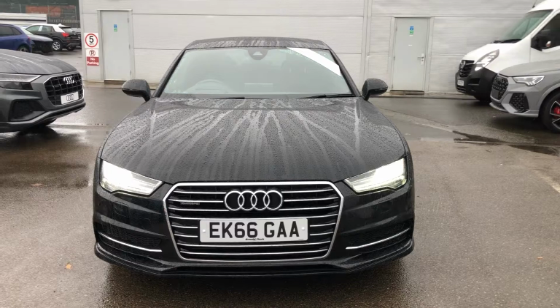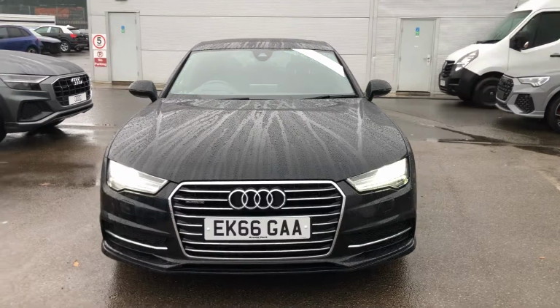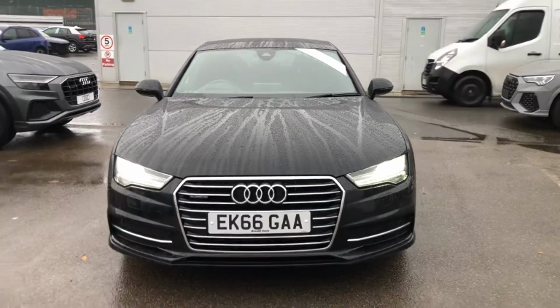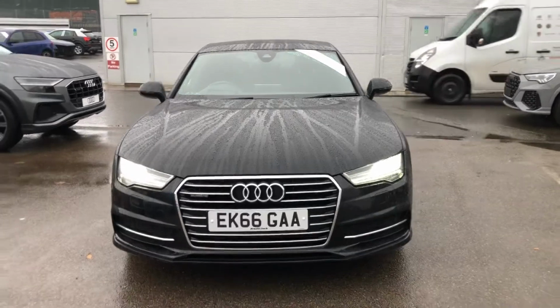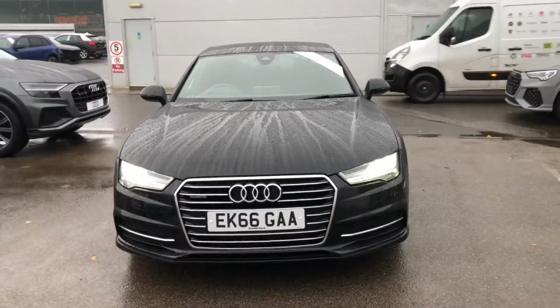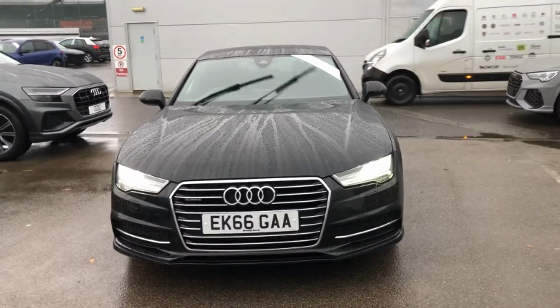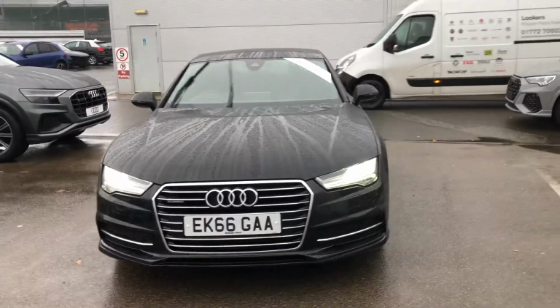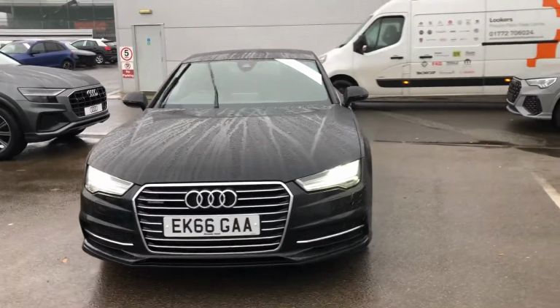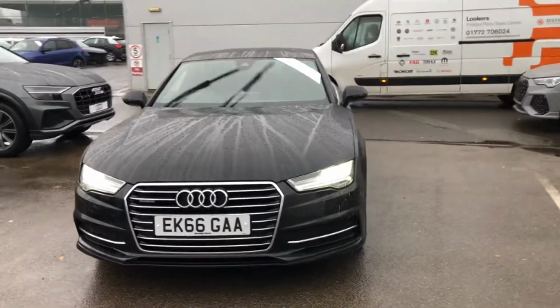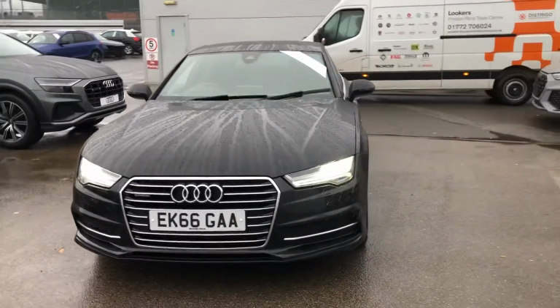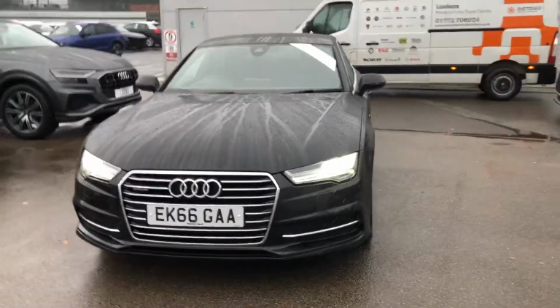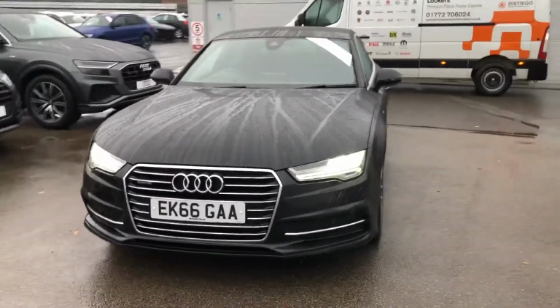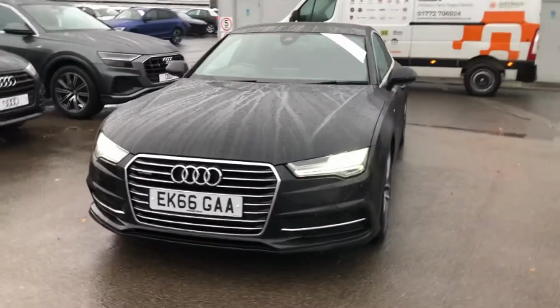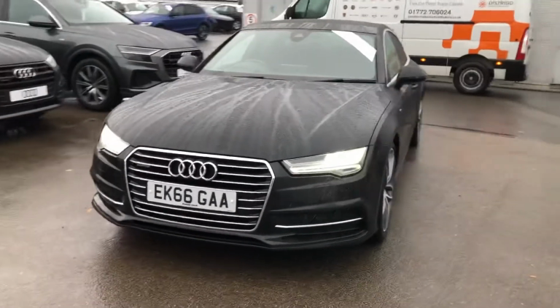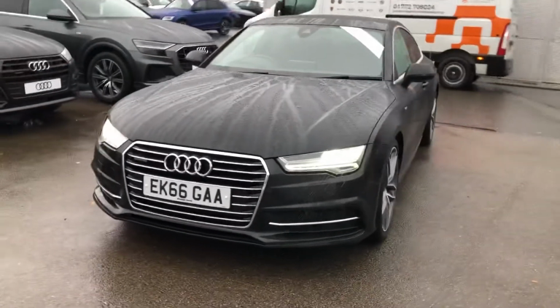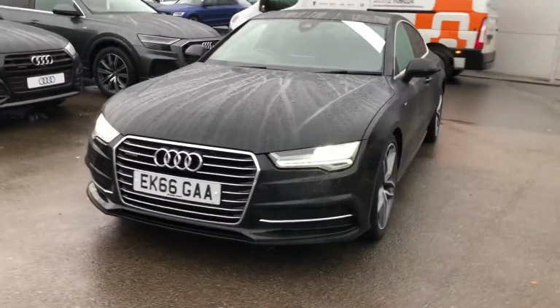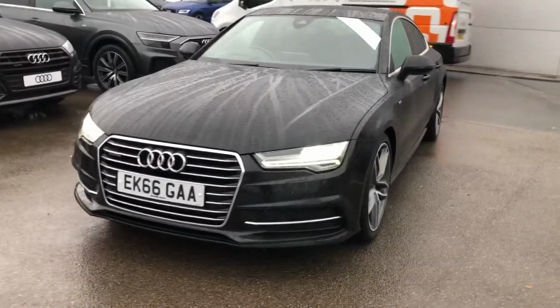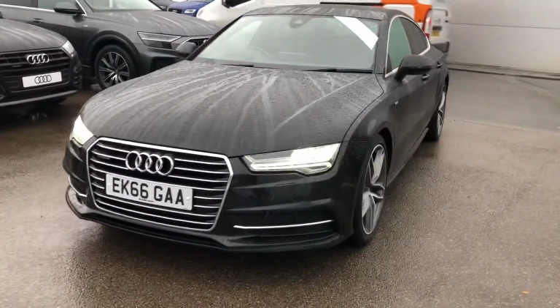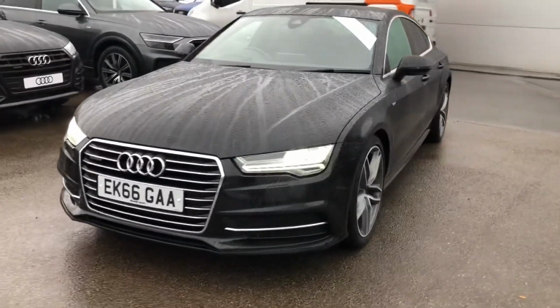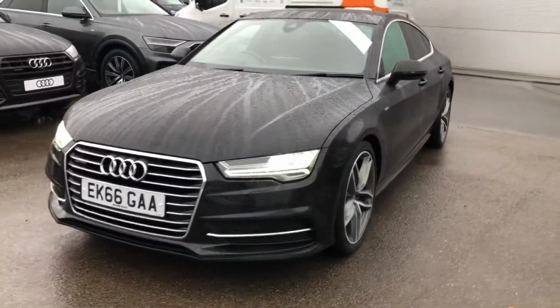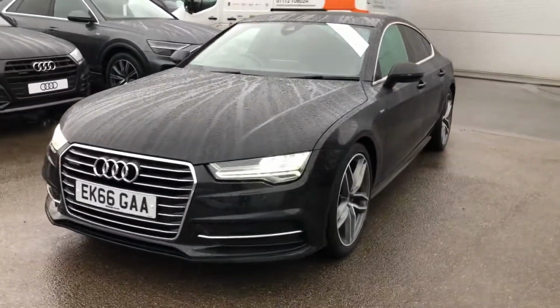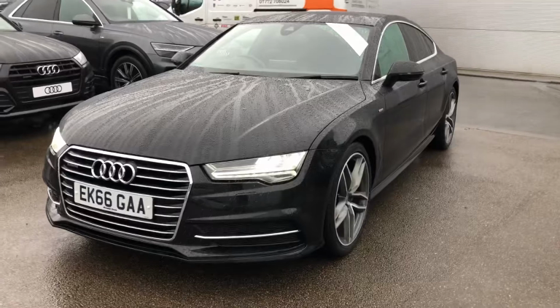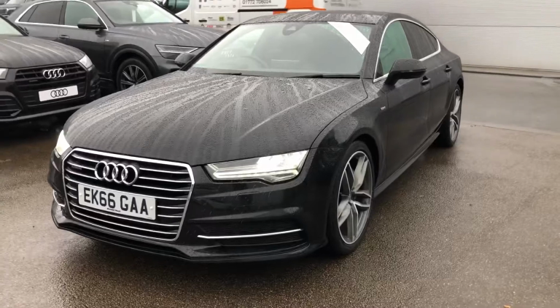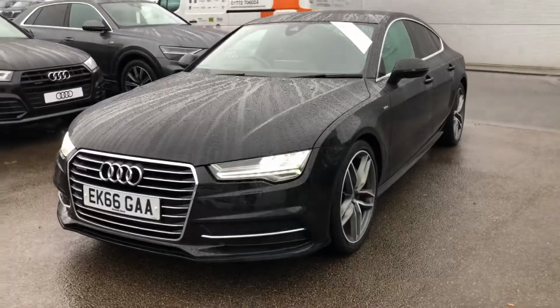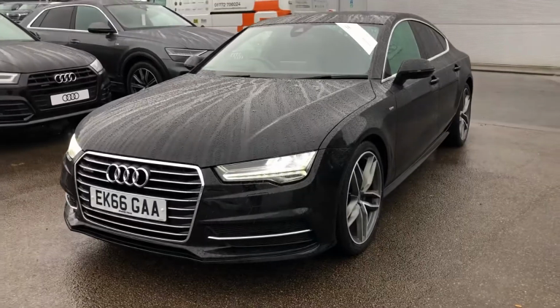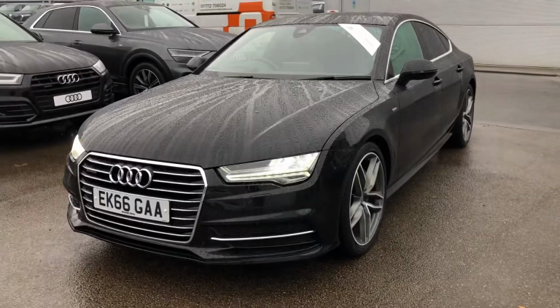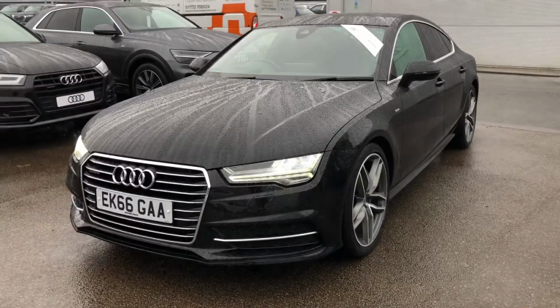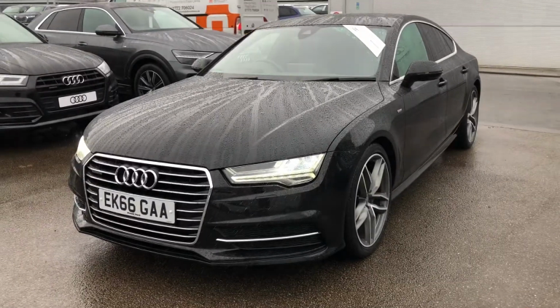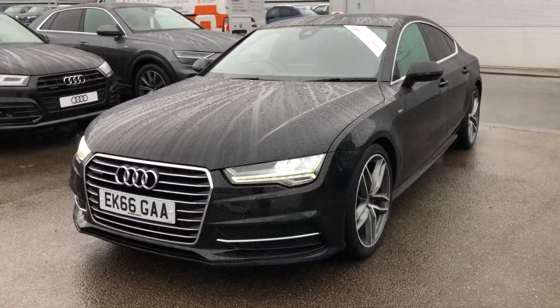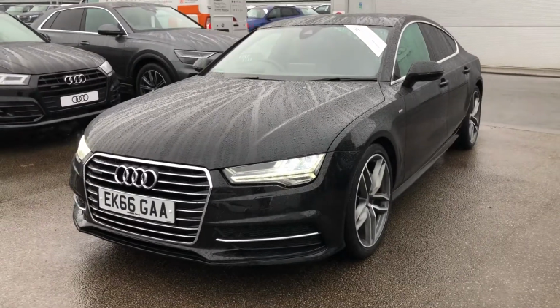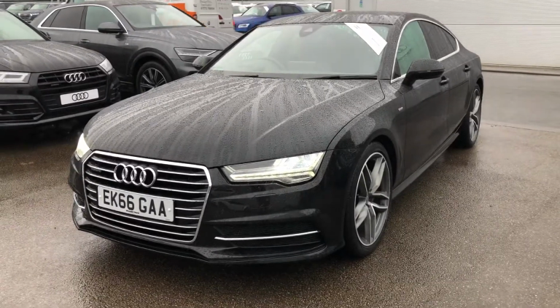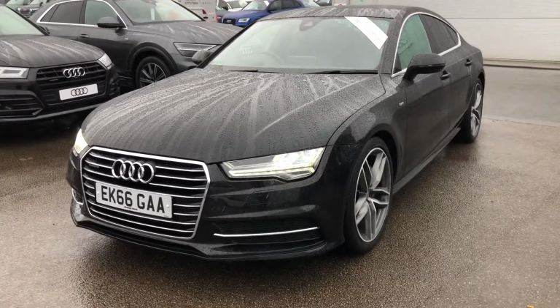Hello there and welcome to Audi. Today I'm going to take you on a short walk around of this approved used Audi A7 Sportback.